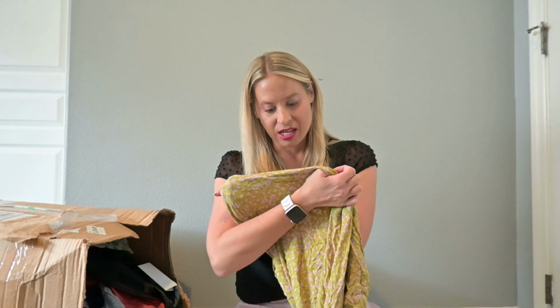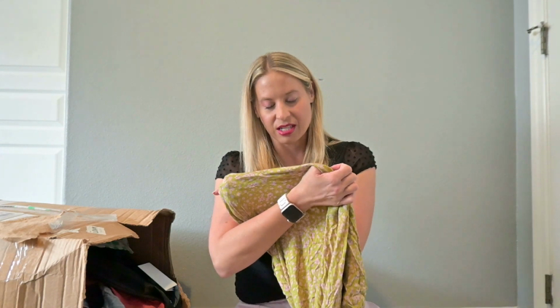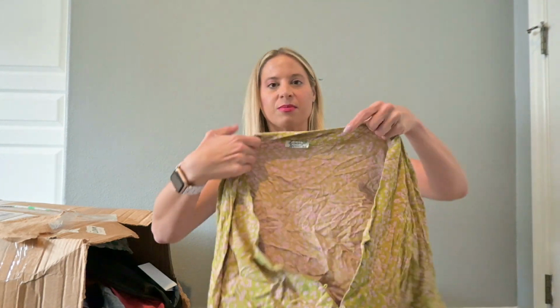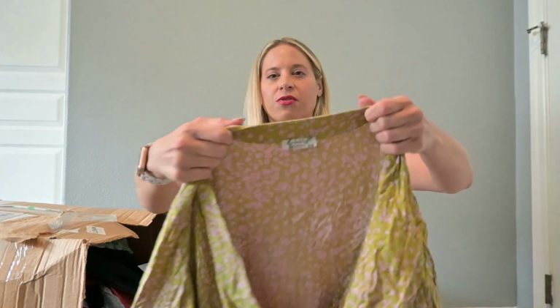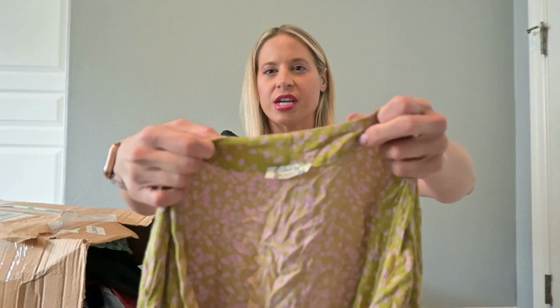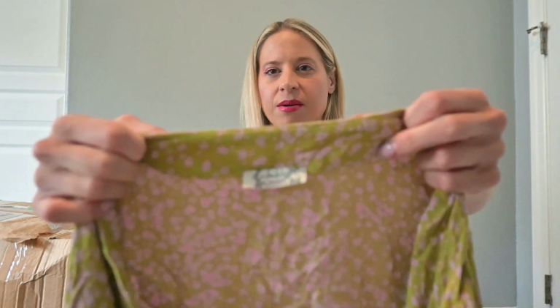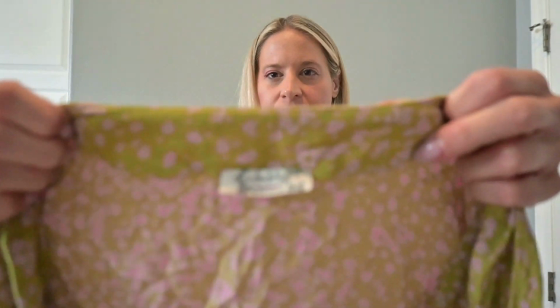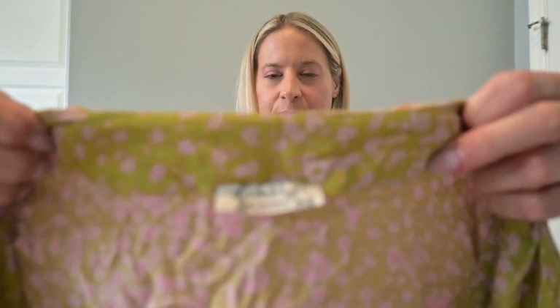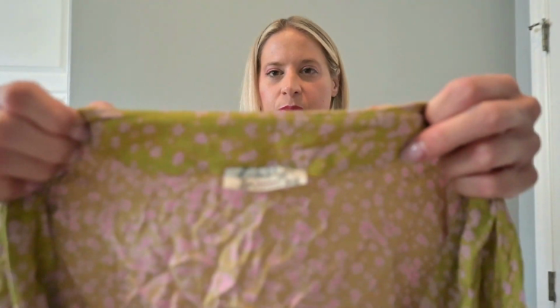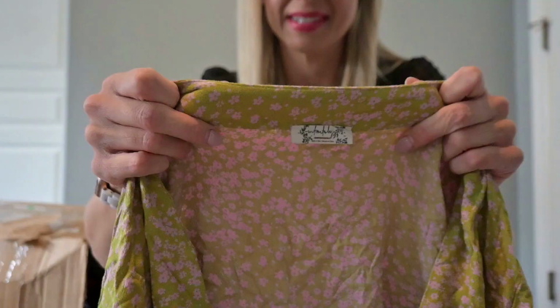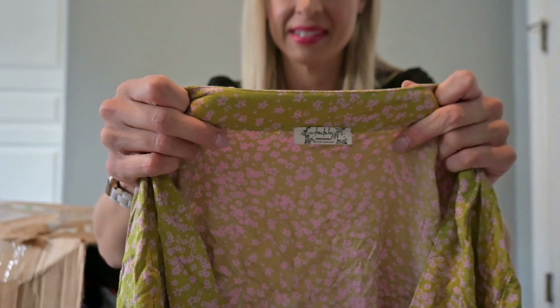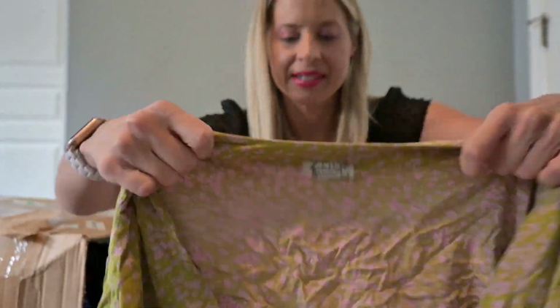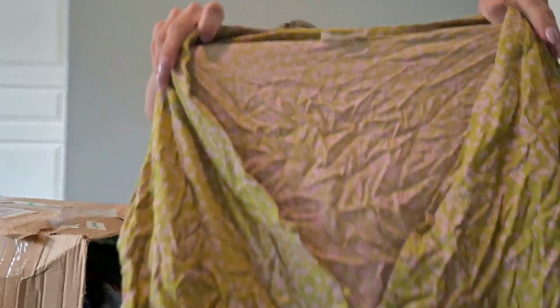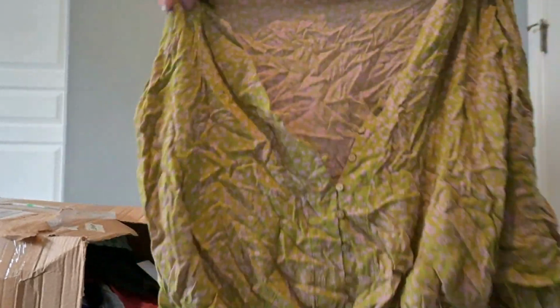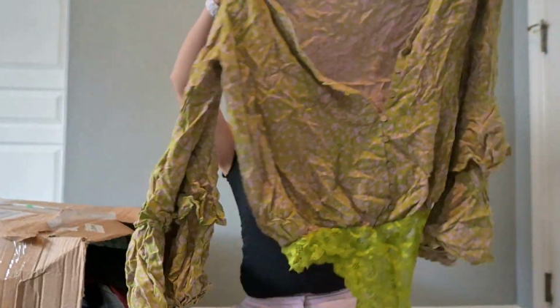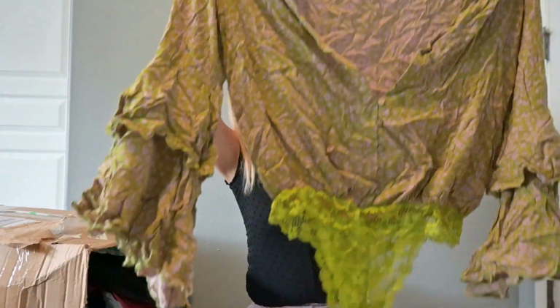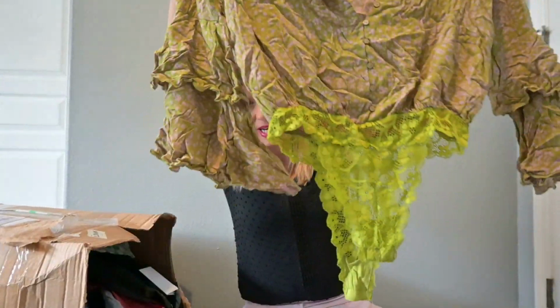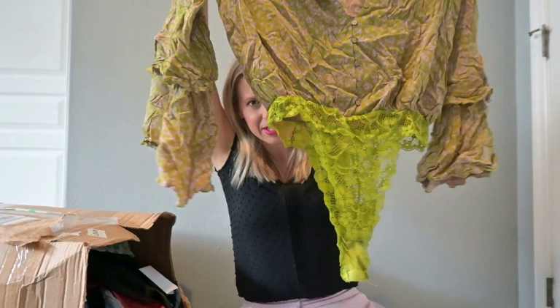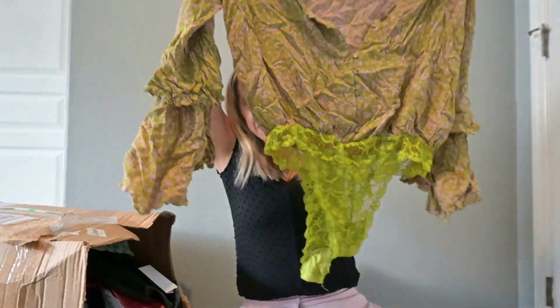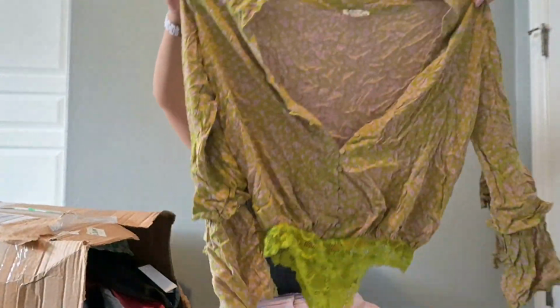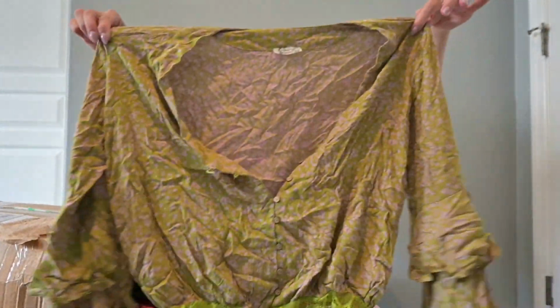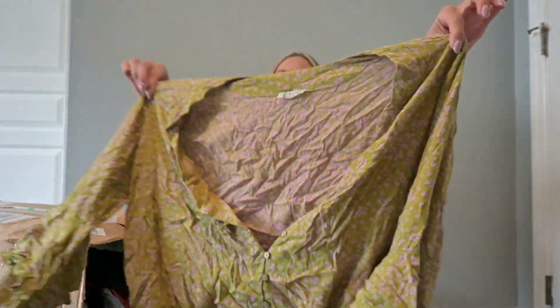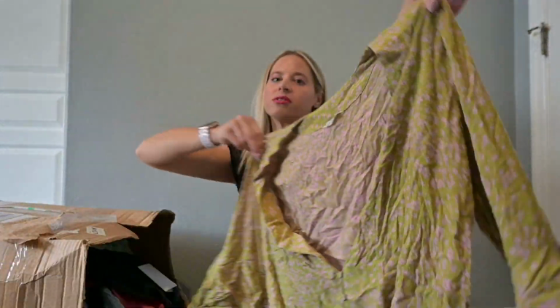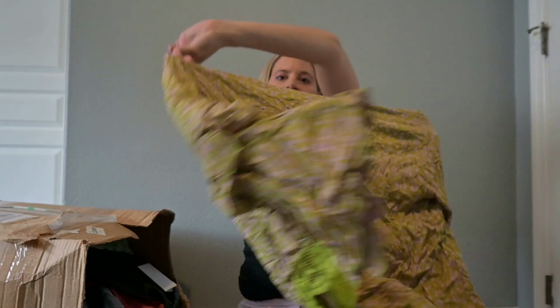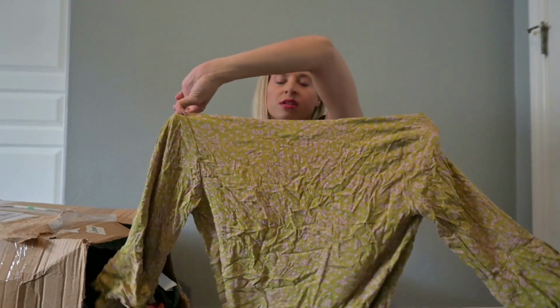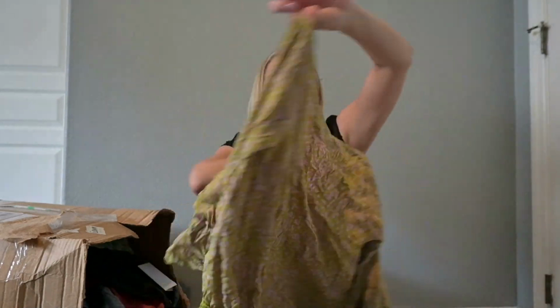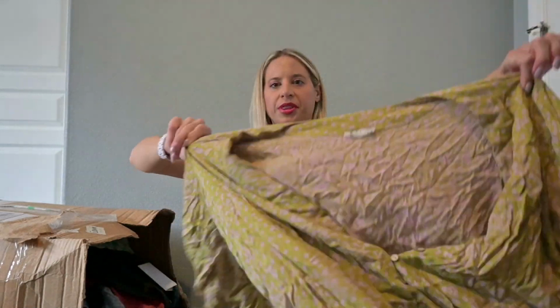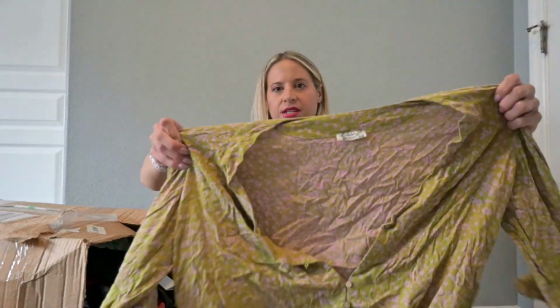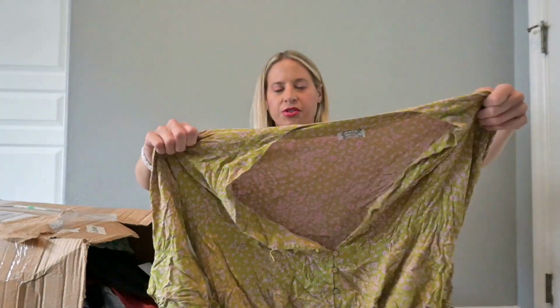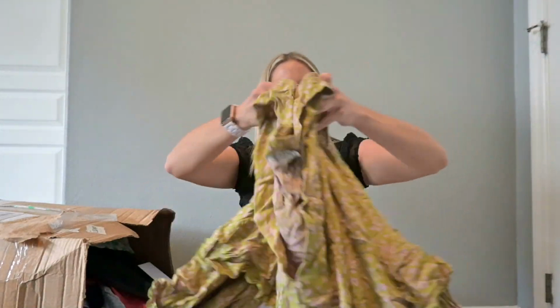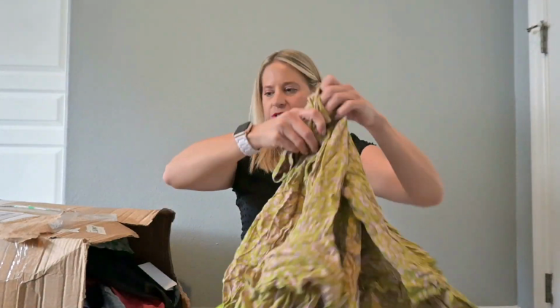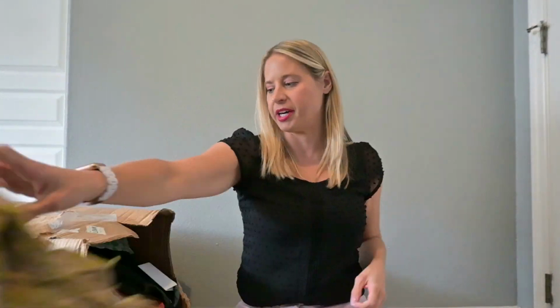This is Intimately Free People — we have a bodysuit. That's kind of cute. I'm going to put that into my research pile.